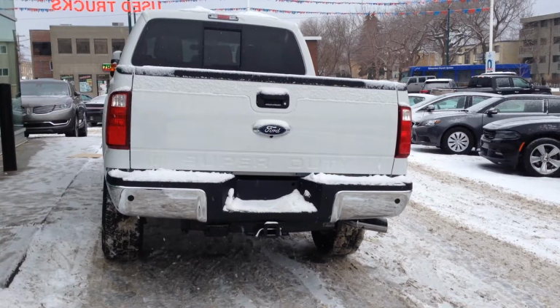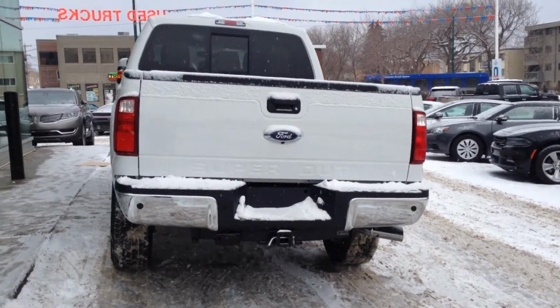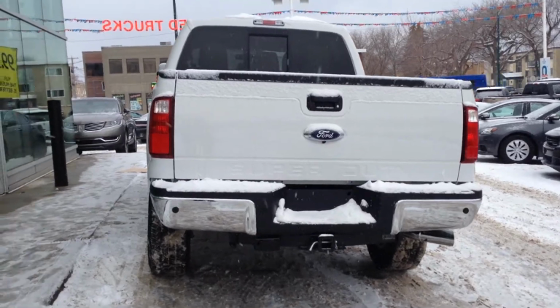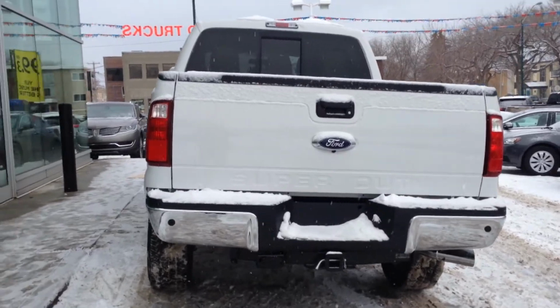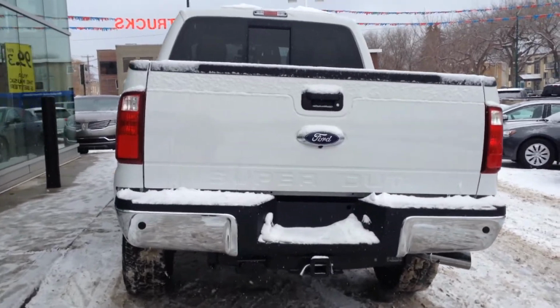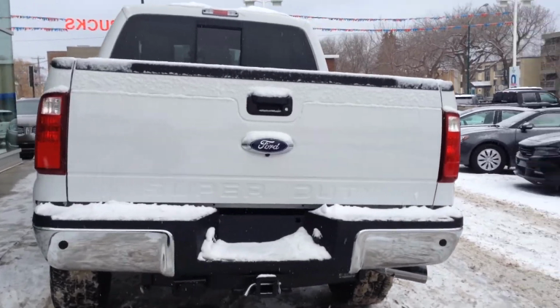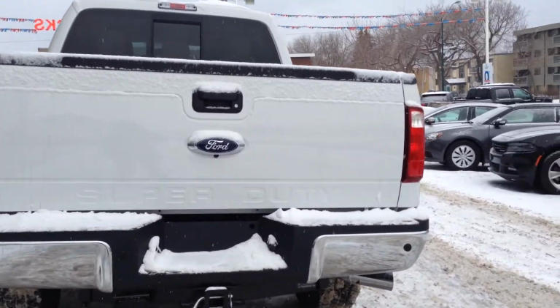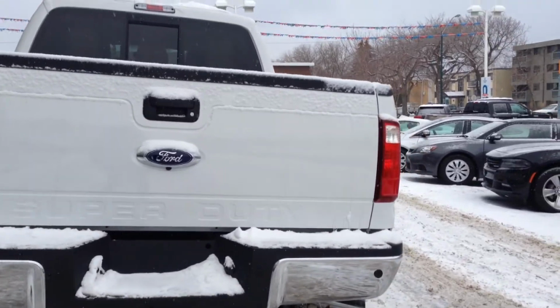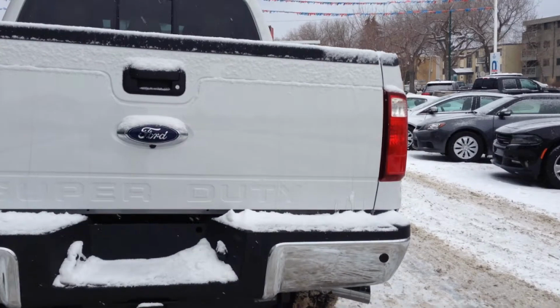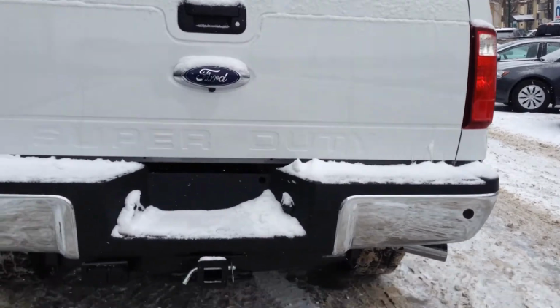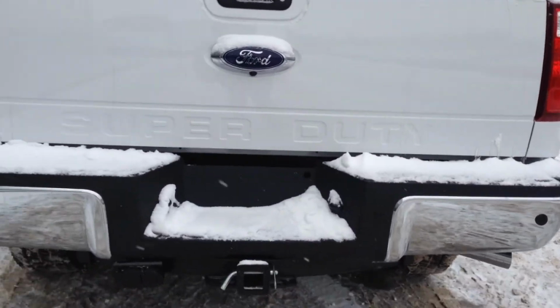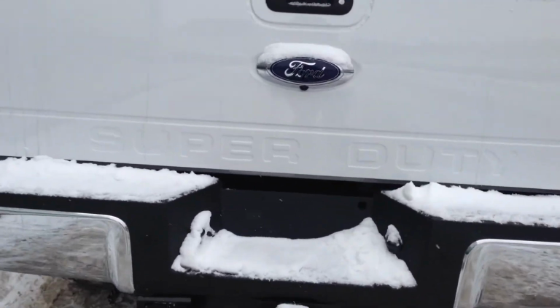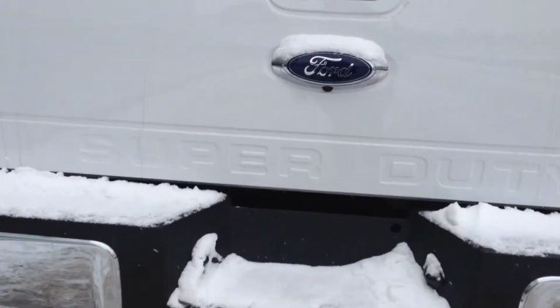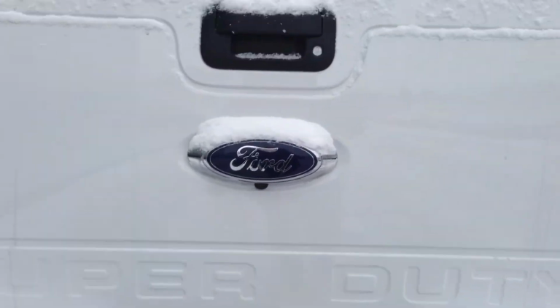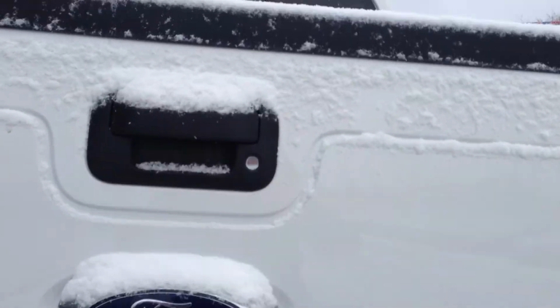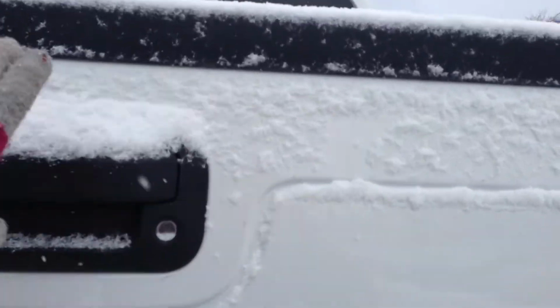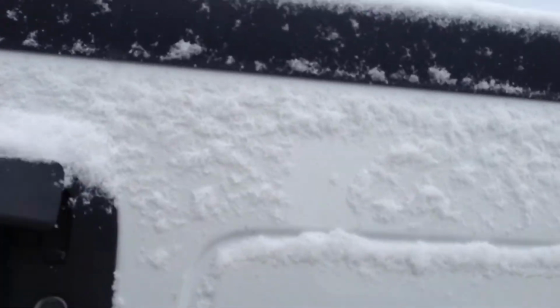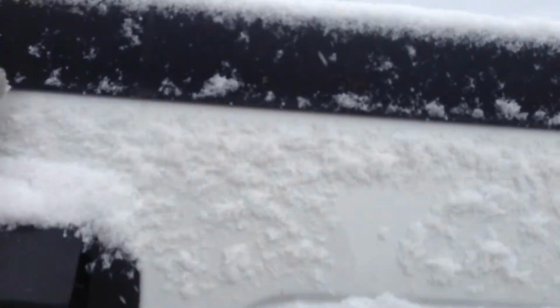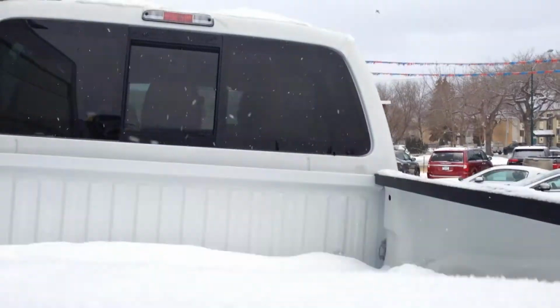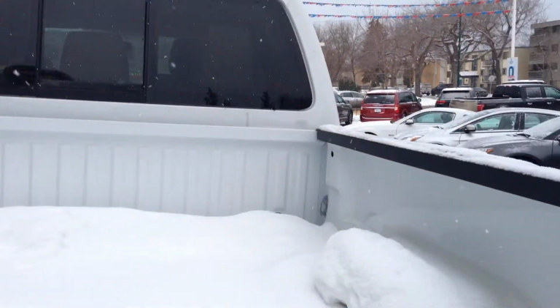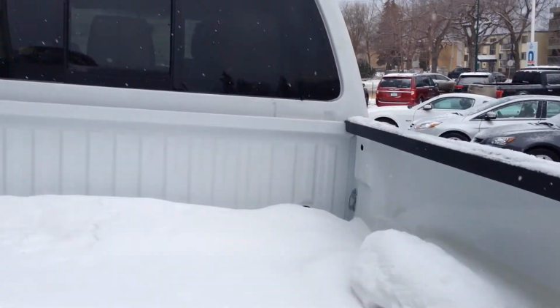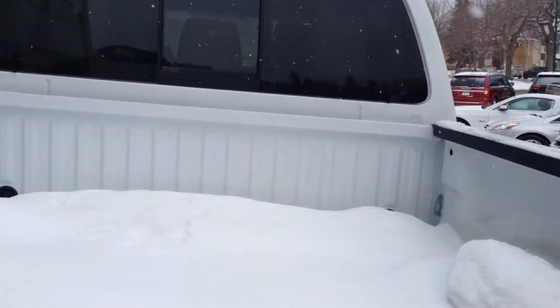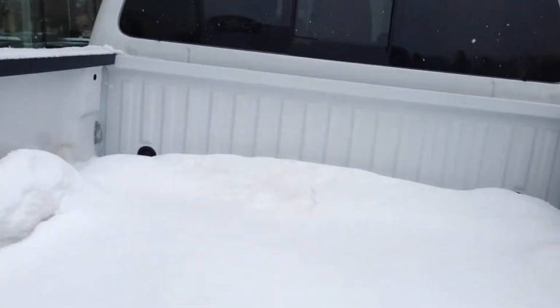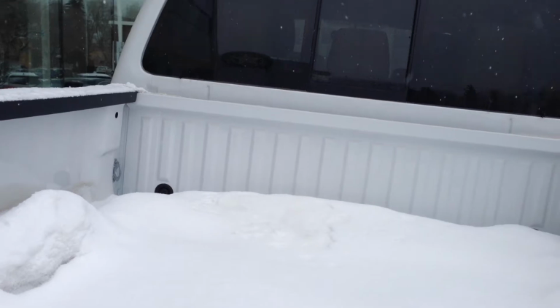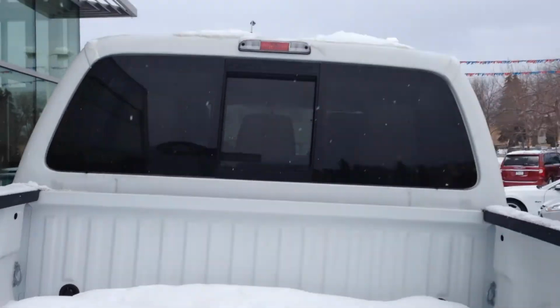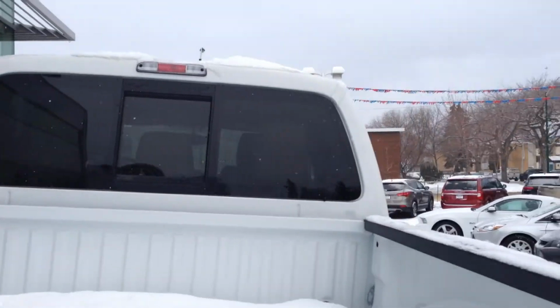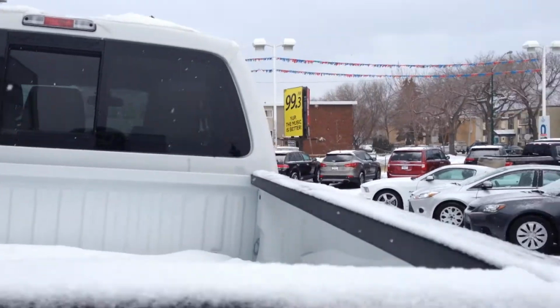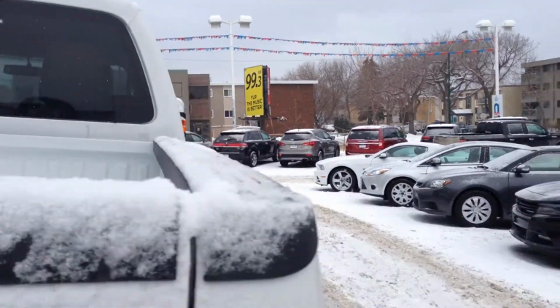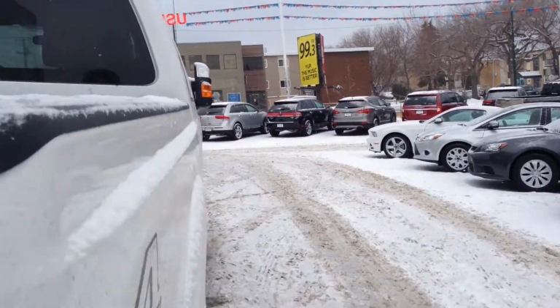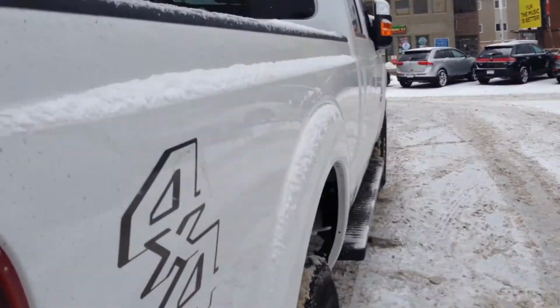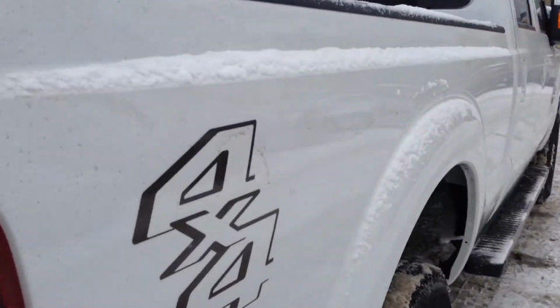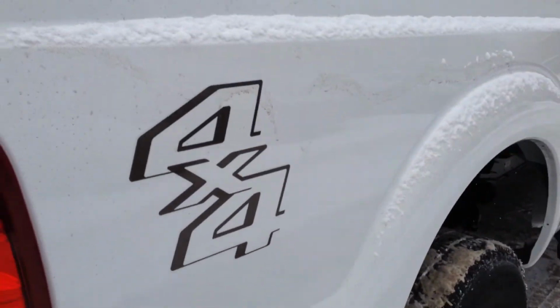This model comes with rear backup sensors and a rear camera, OEM tow package, short box with lots of cargo space in there, and 4-wheel drive.